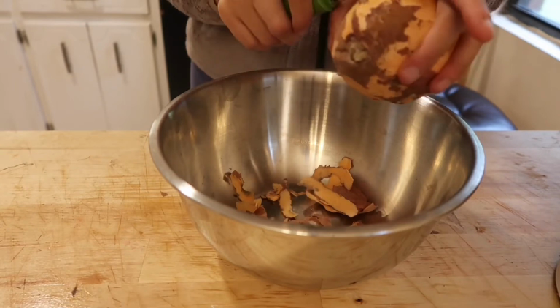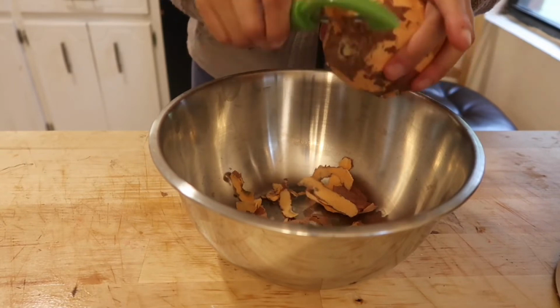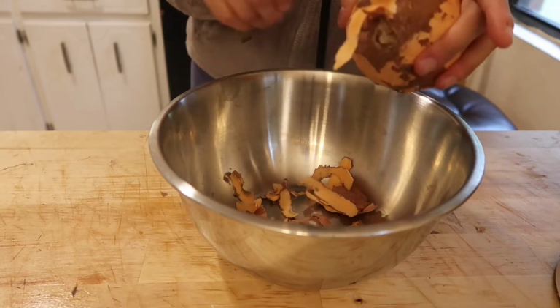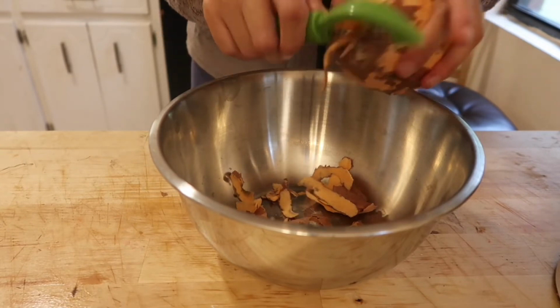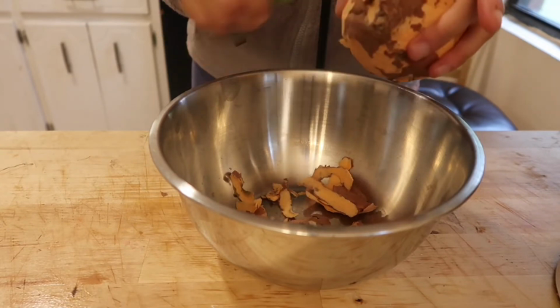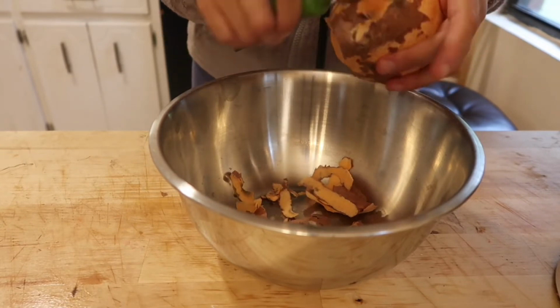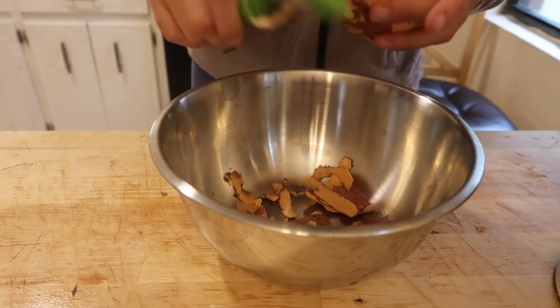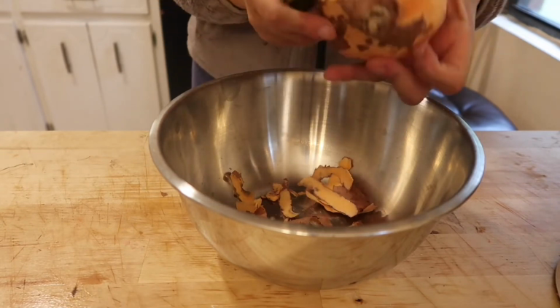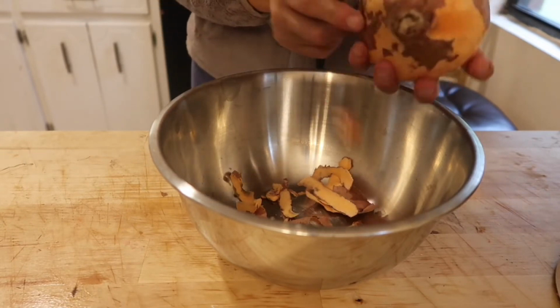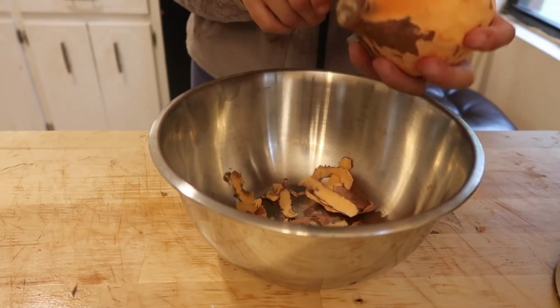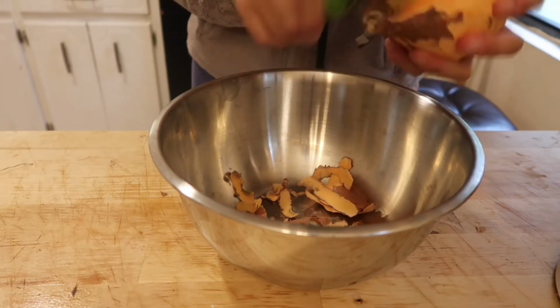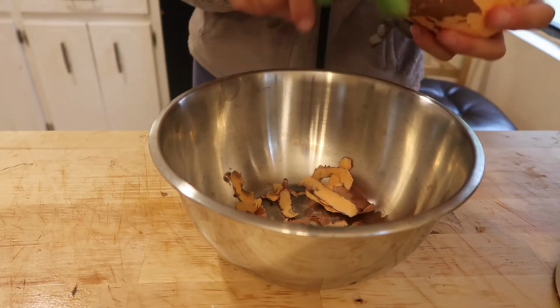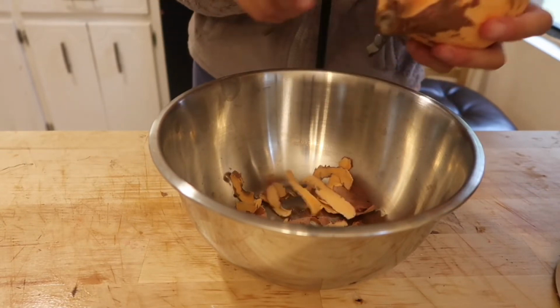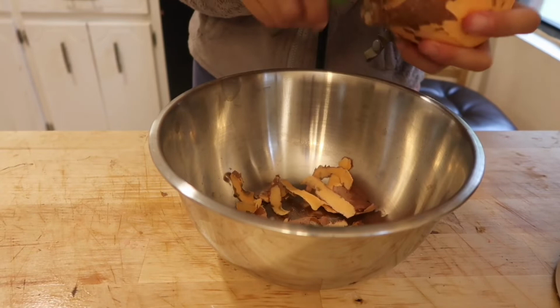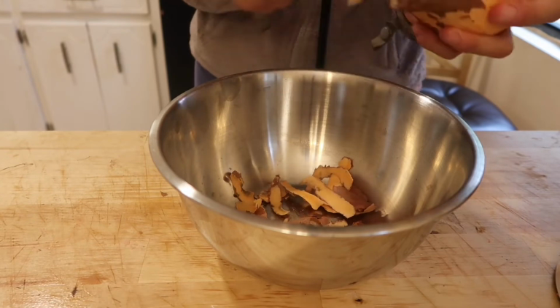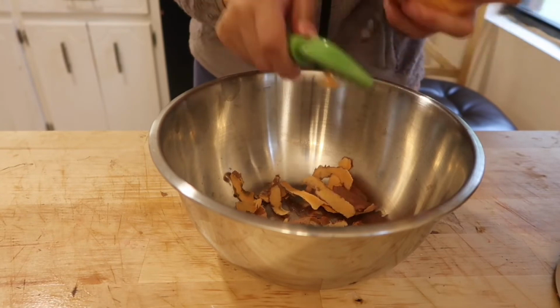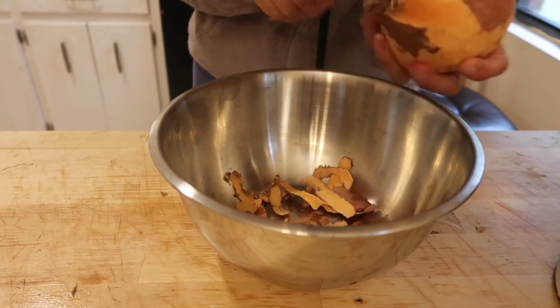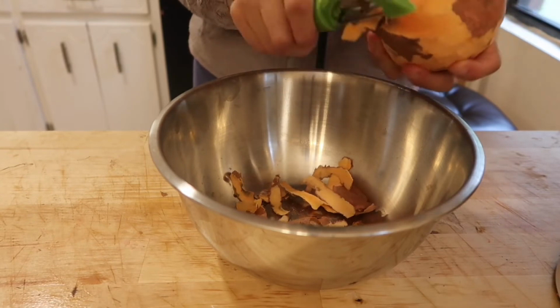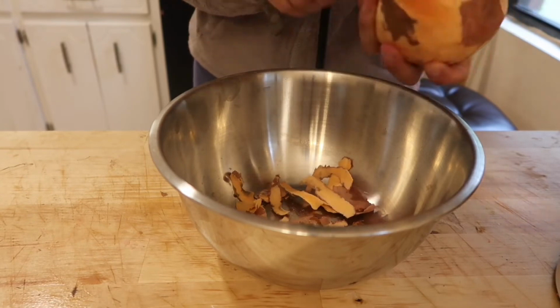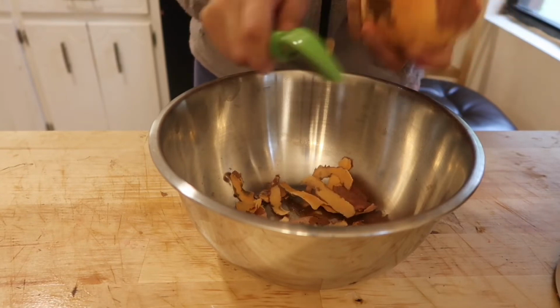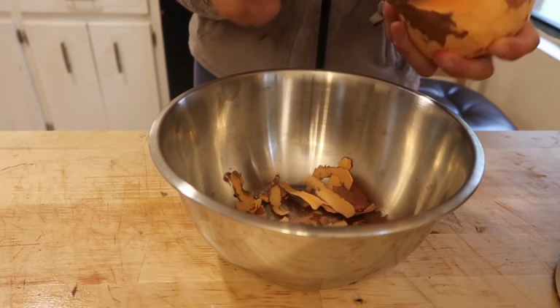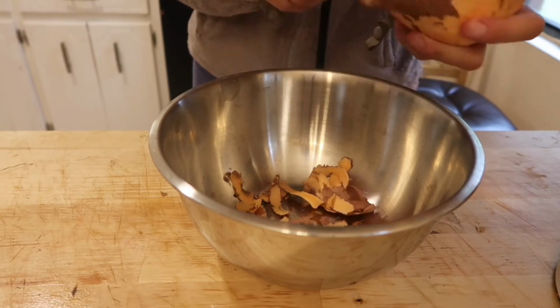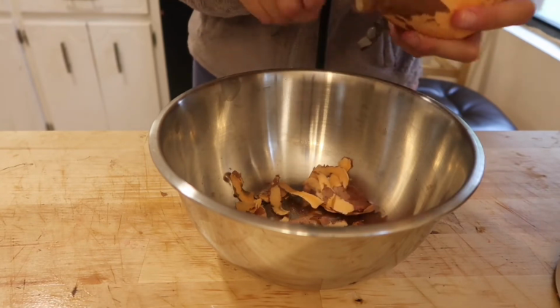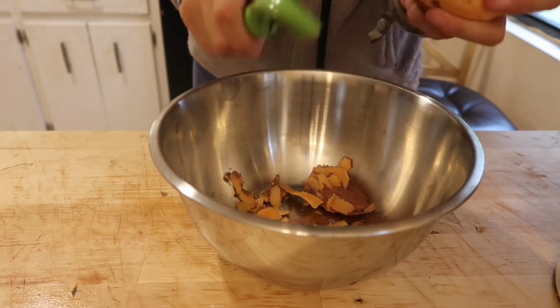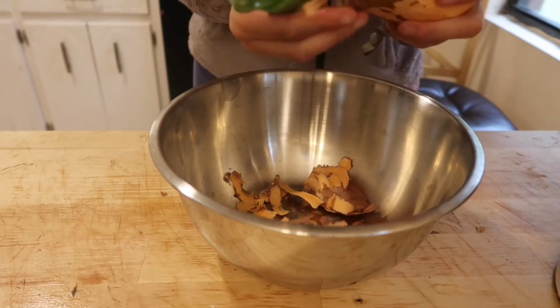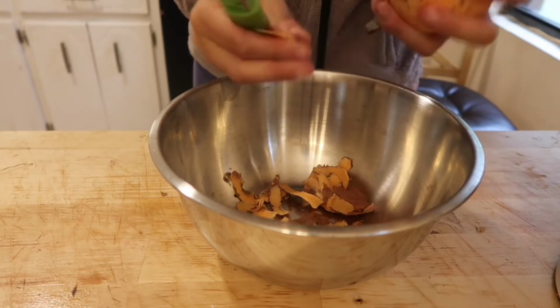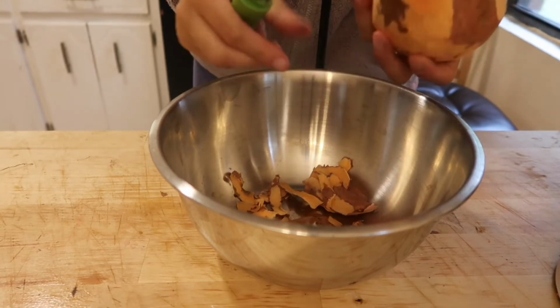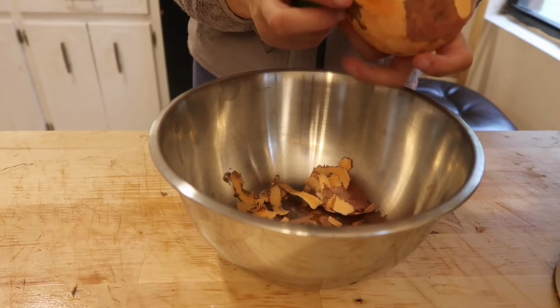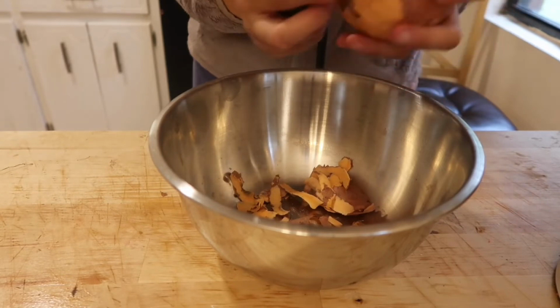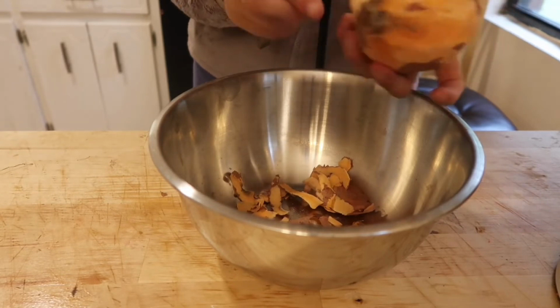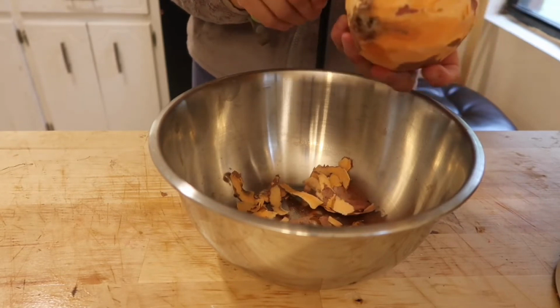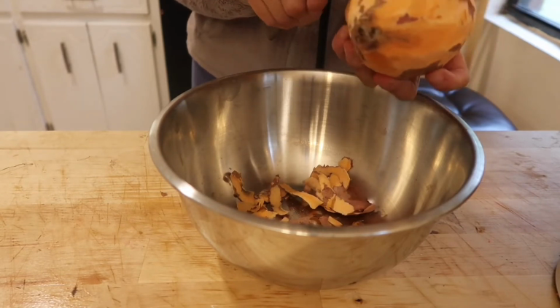After you peel and chop your sweet potato, you'll want to put it in a pot of water and boil it until it's nice and soft and ready to be mashed.